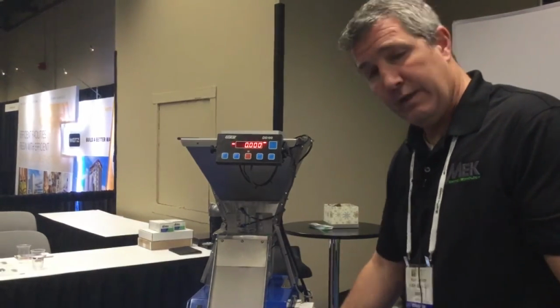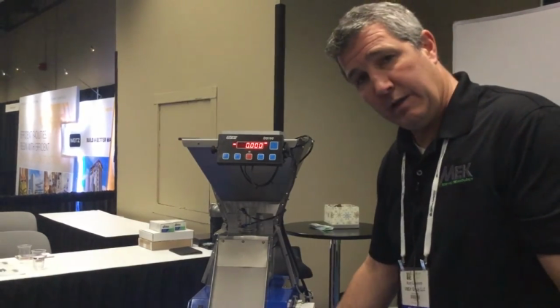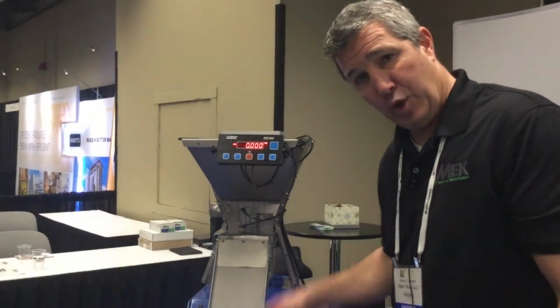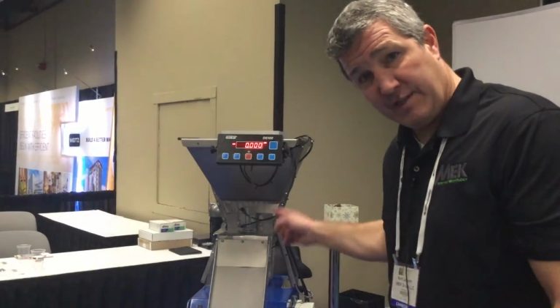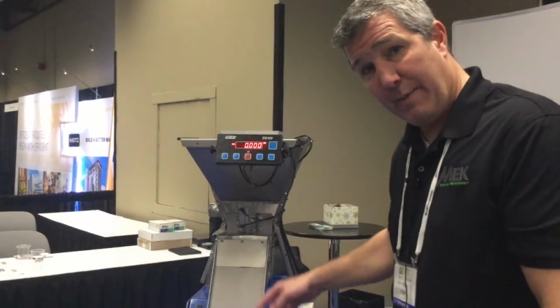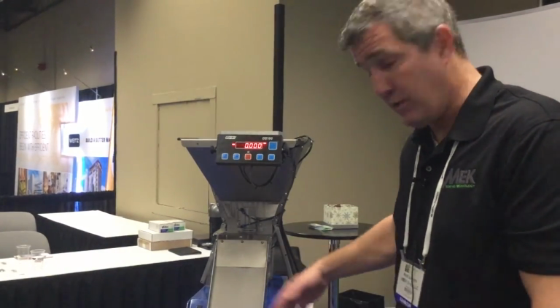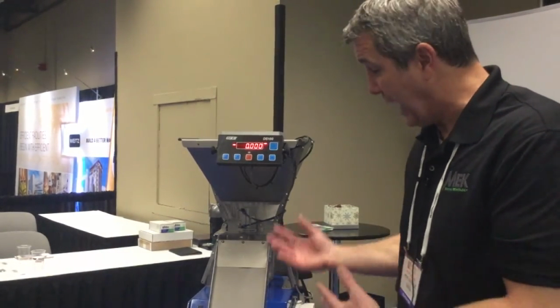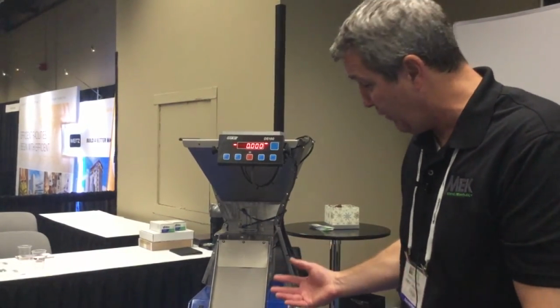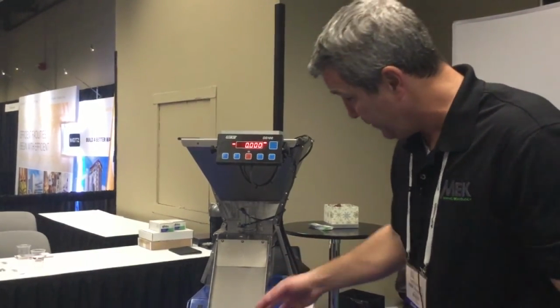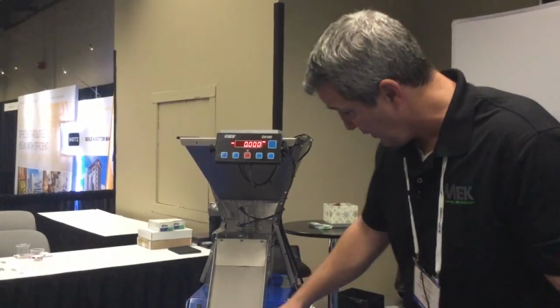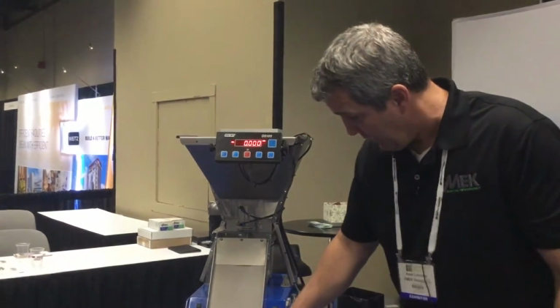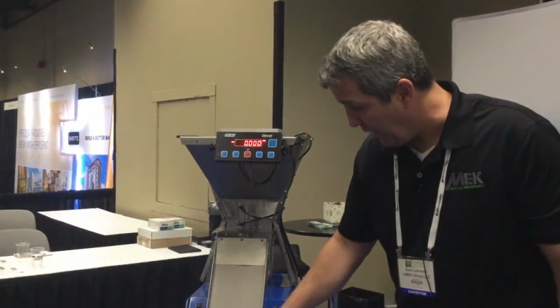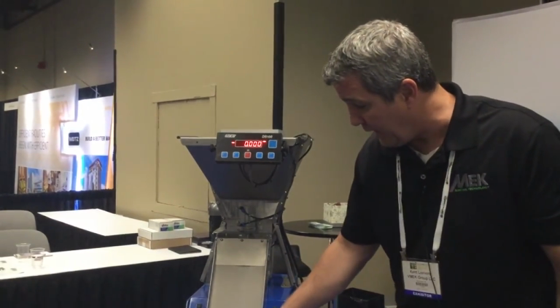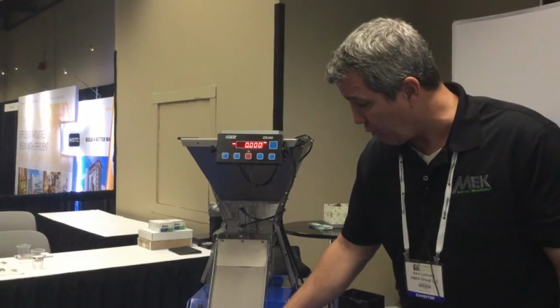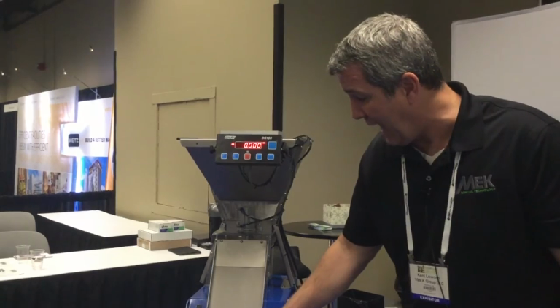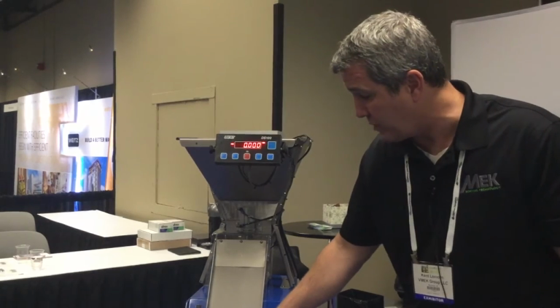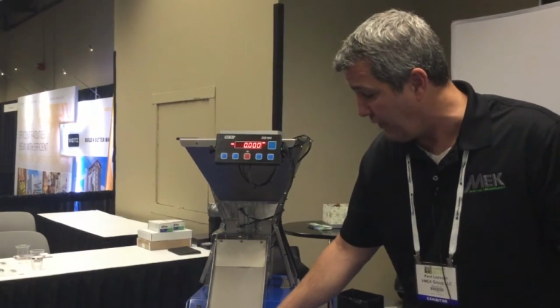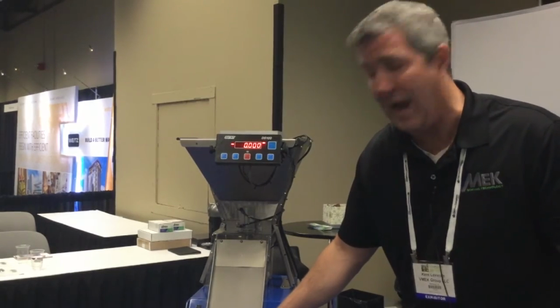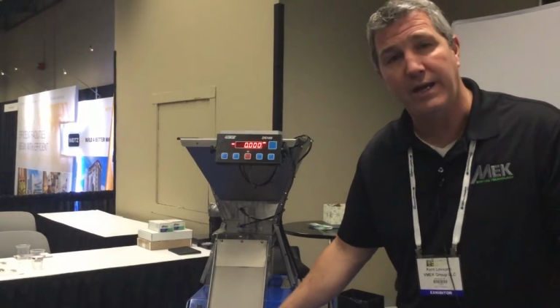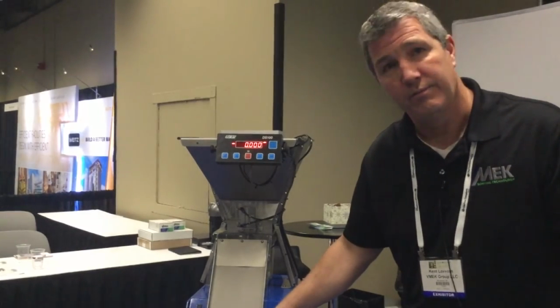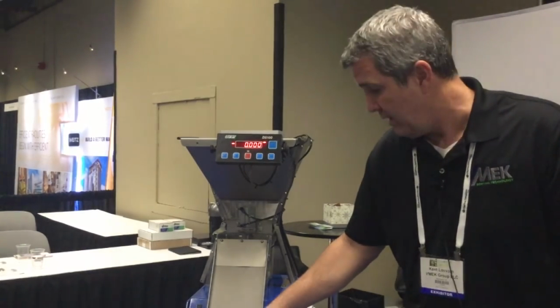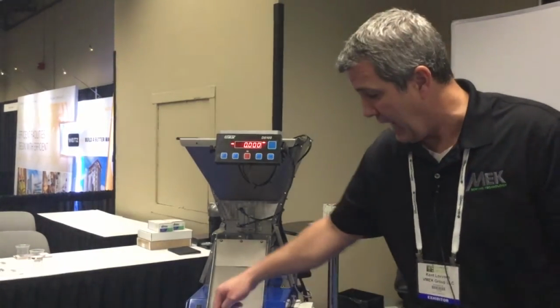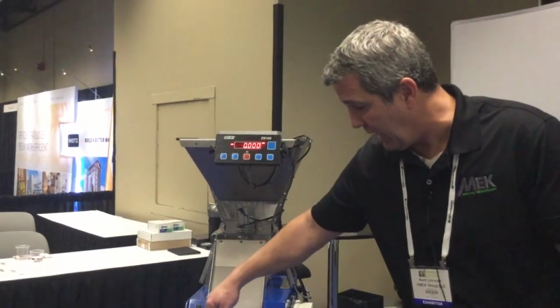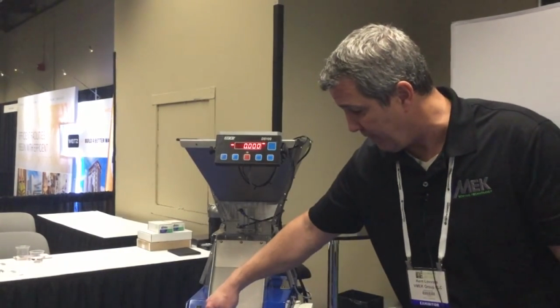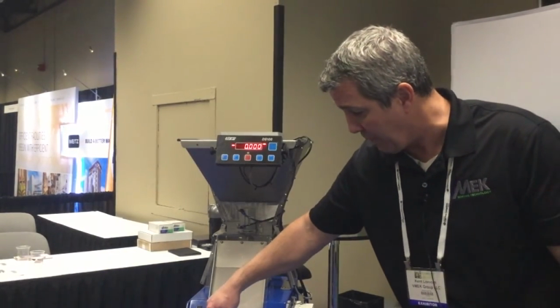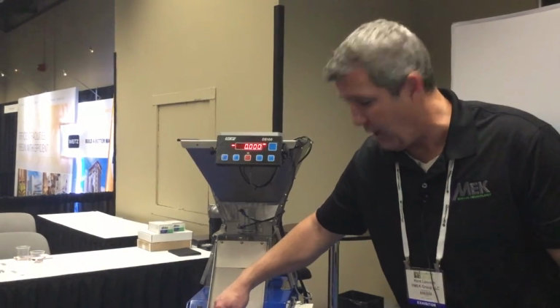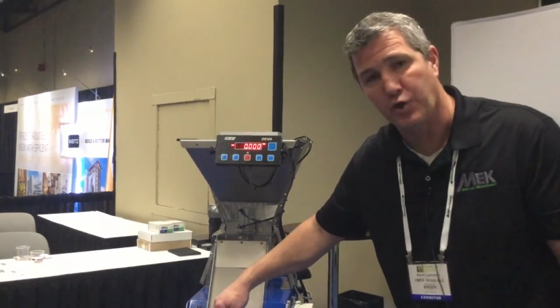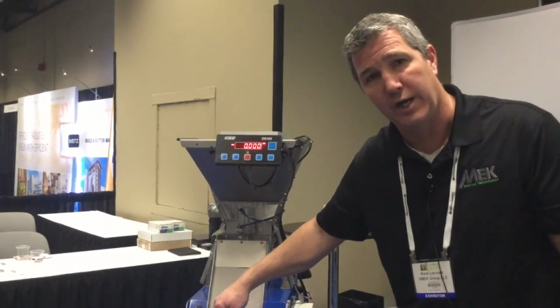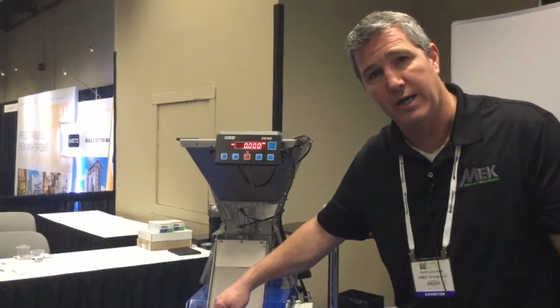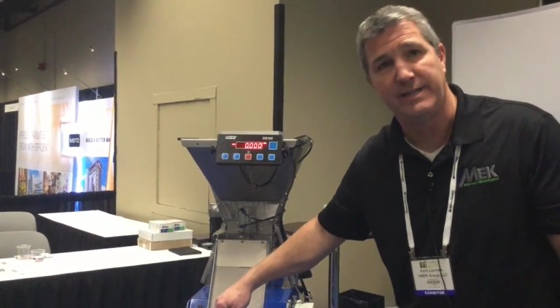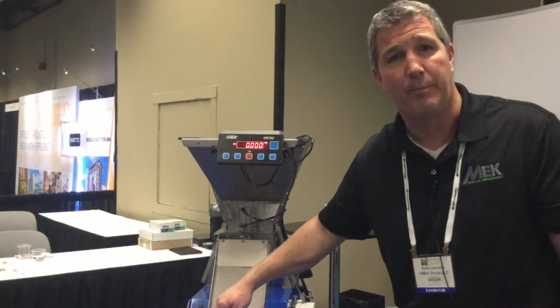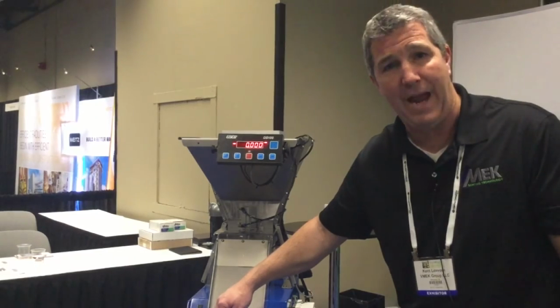It purges the system to make sure there's no carryover. And then we give a running average of our bag weight calculated from the count per pound and your target seed count per bag.